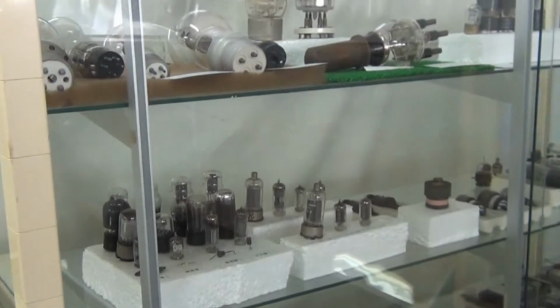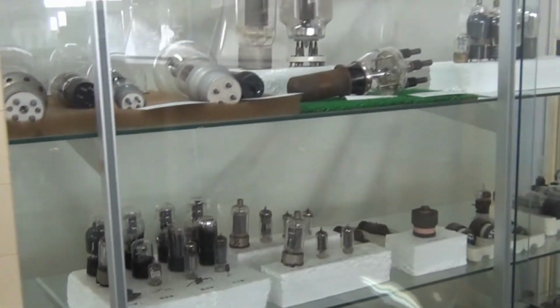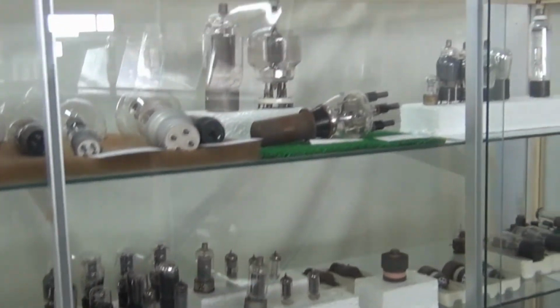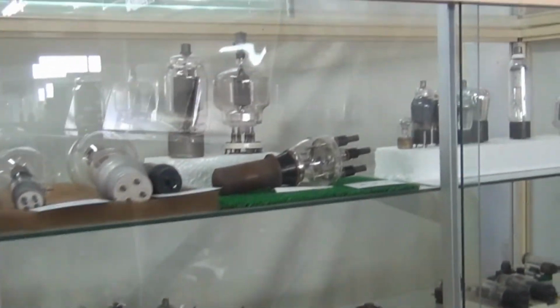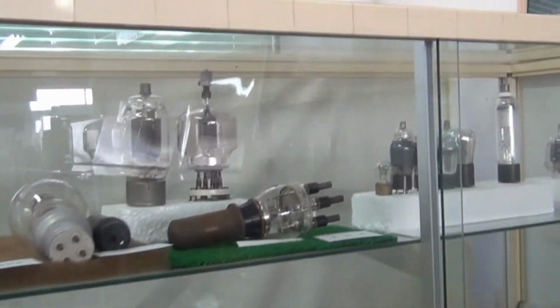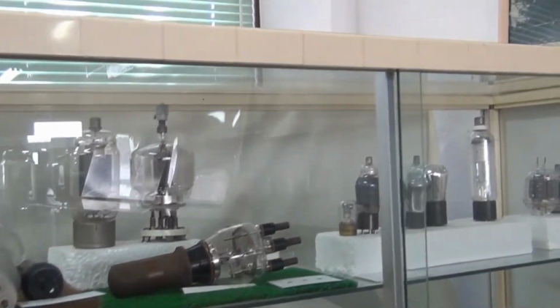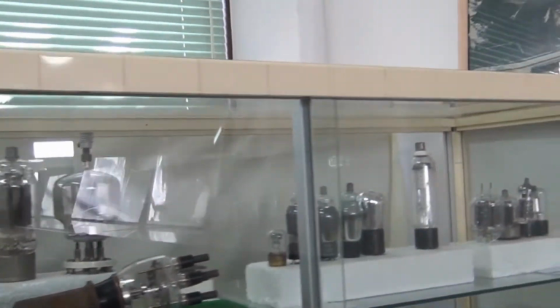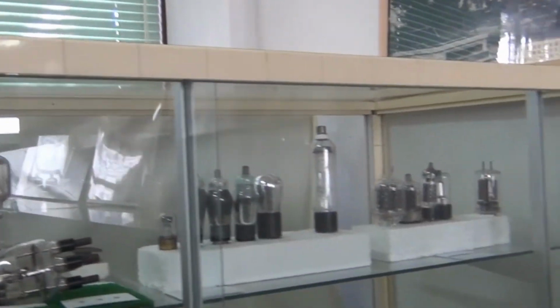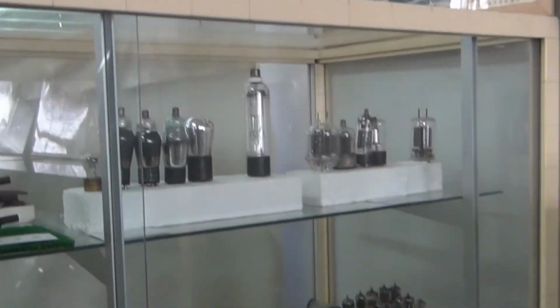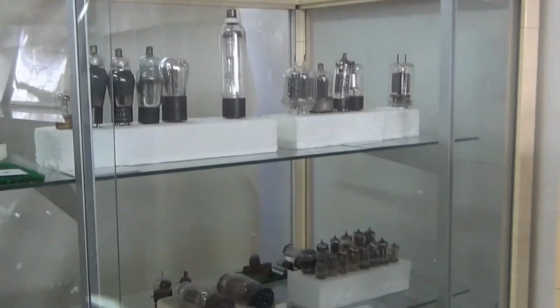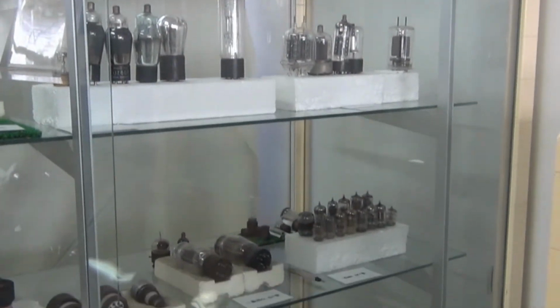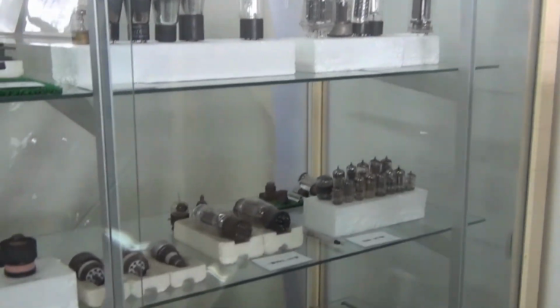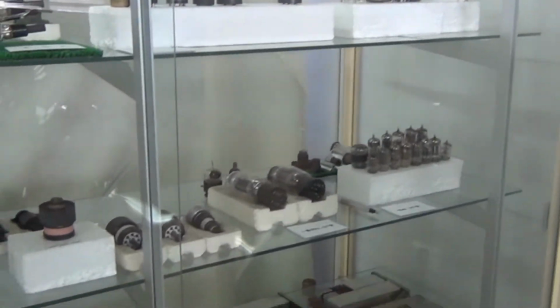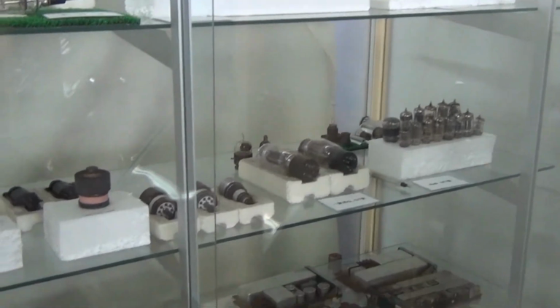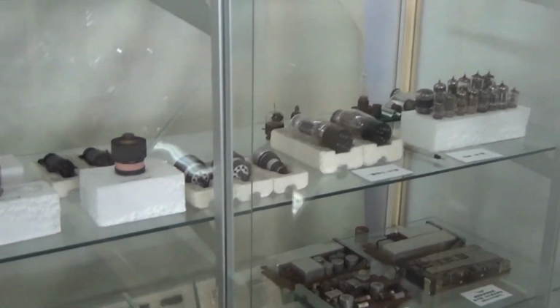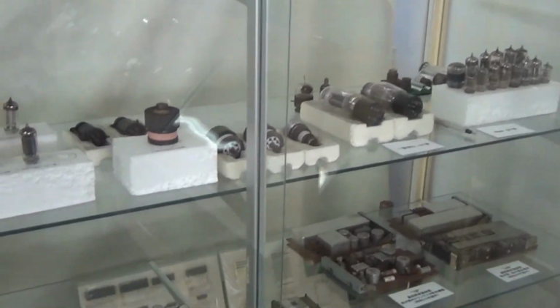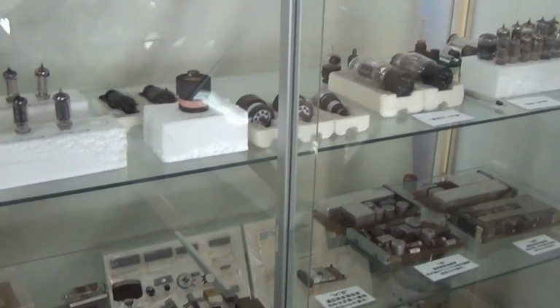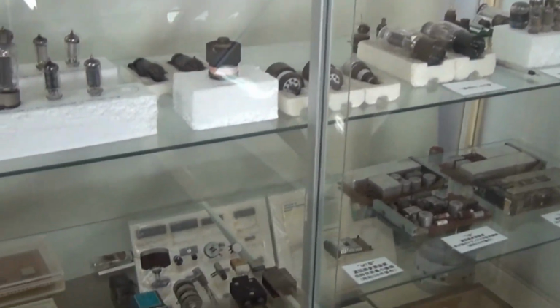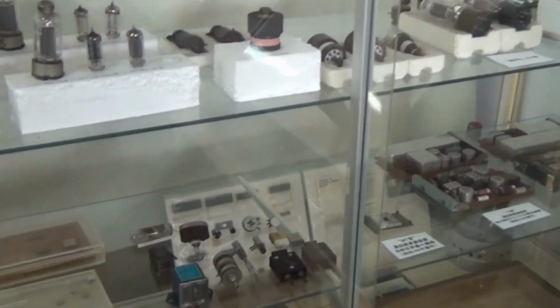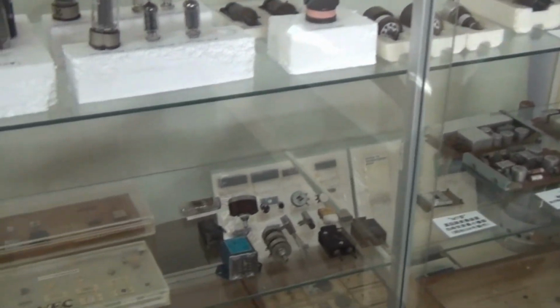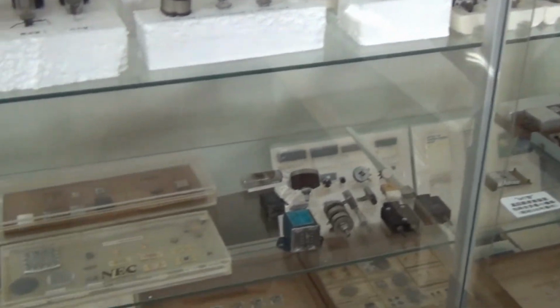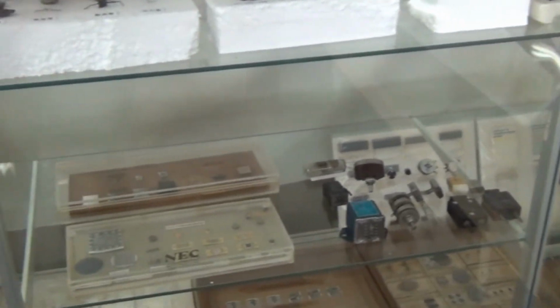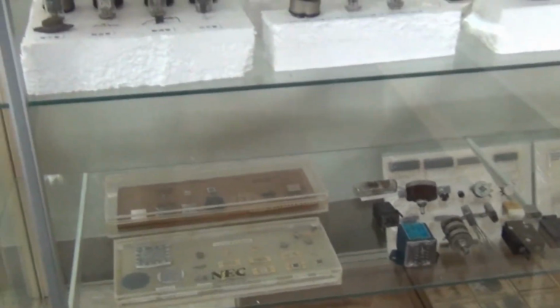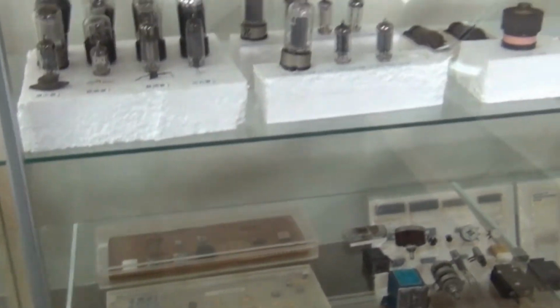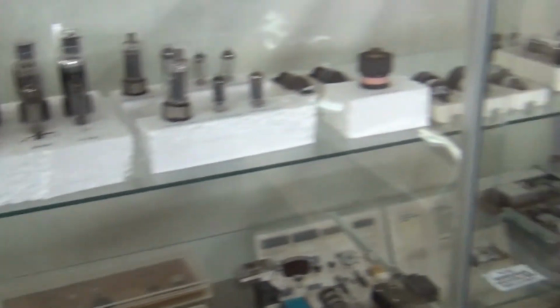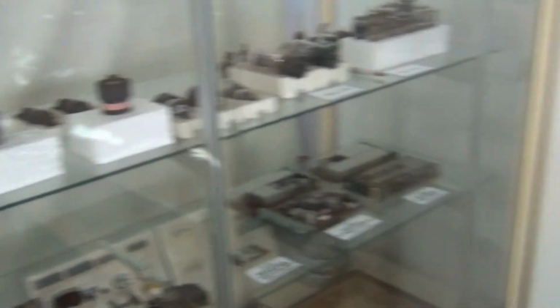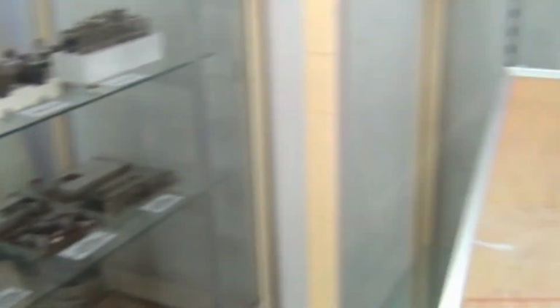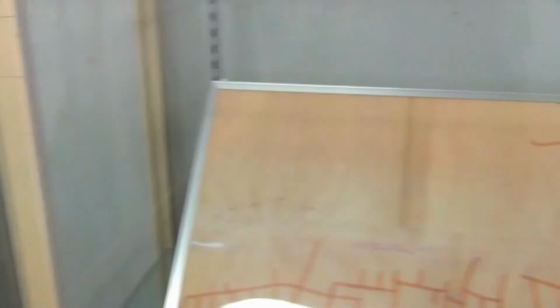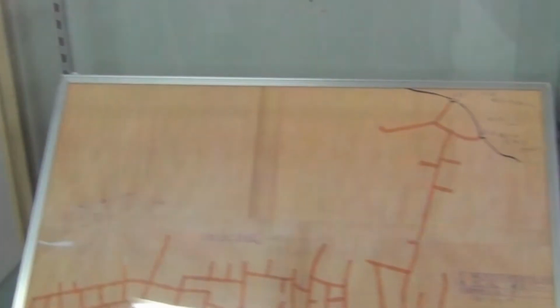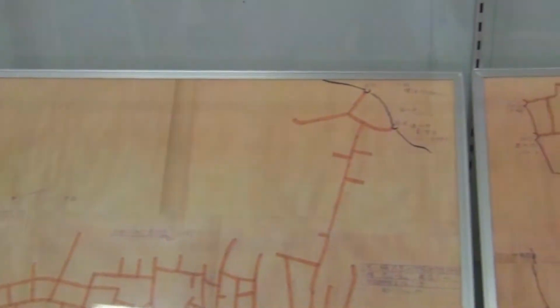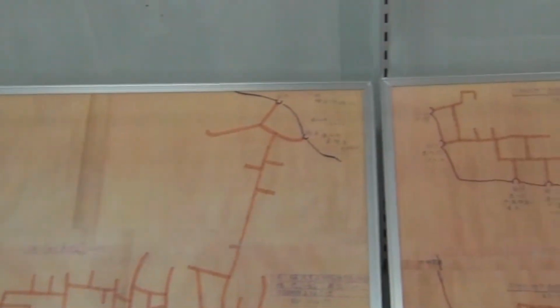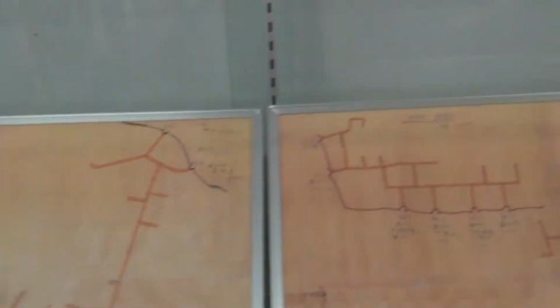Vacuum tubes — many different types. Old maps of the area.